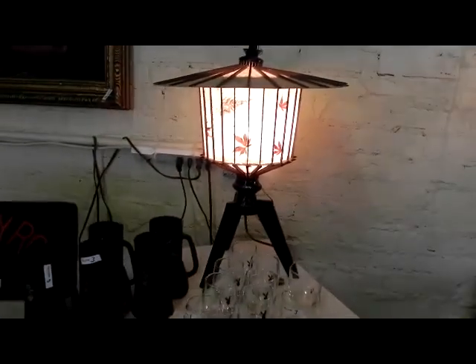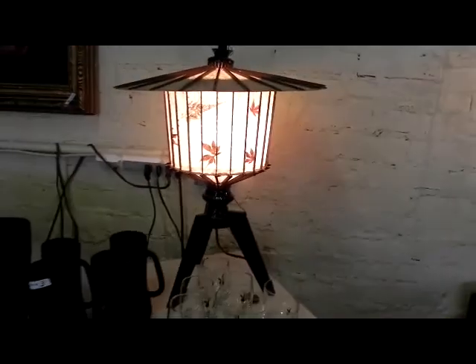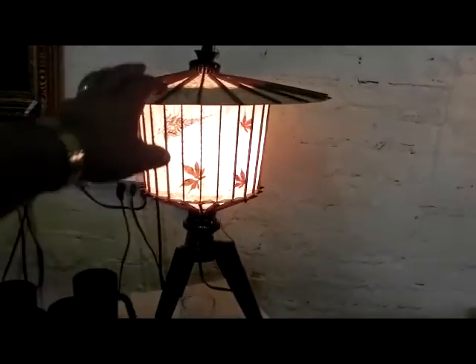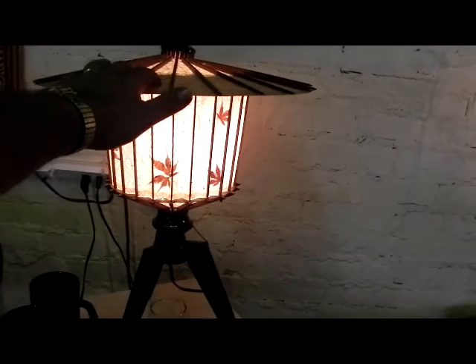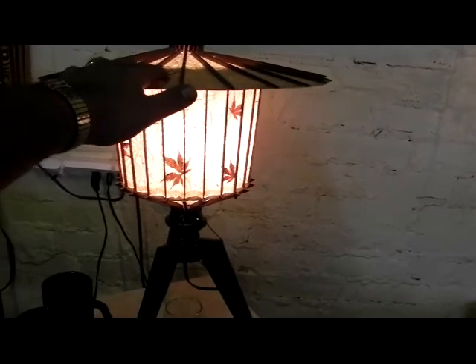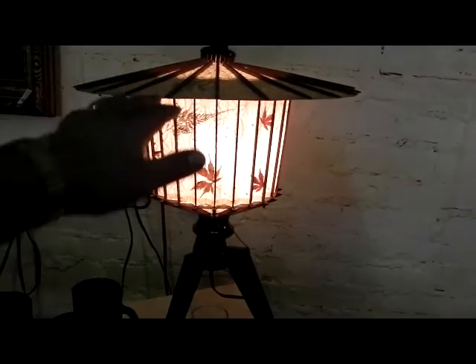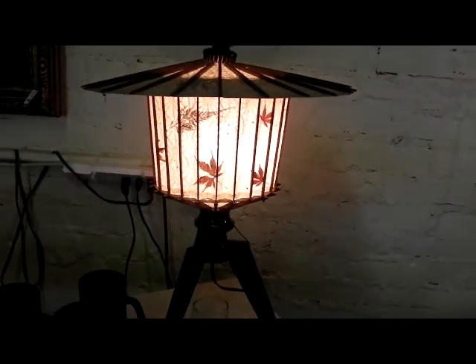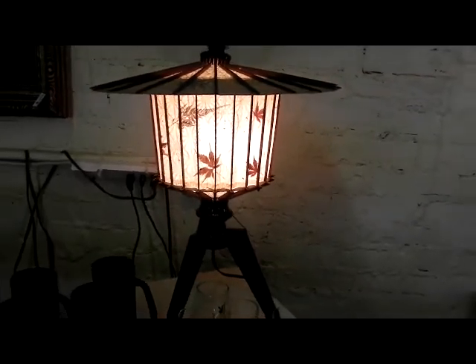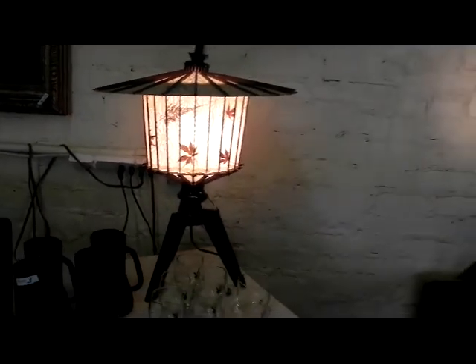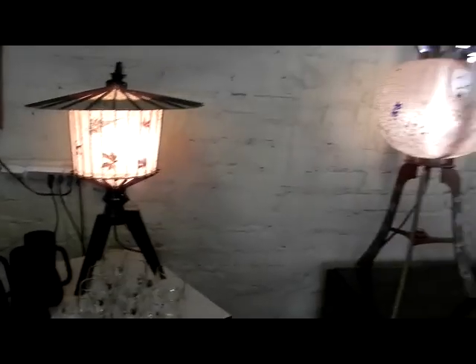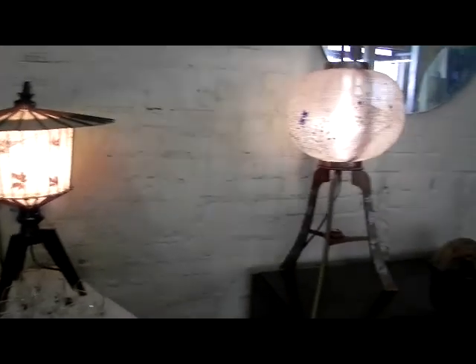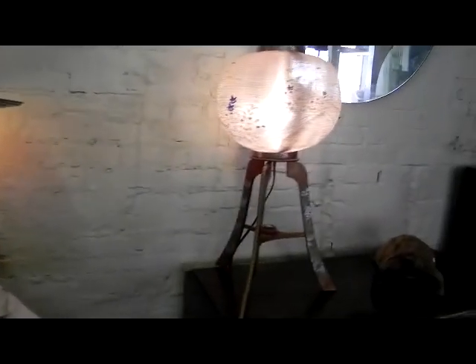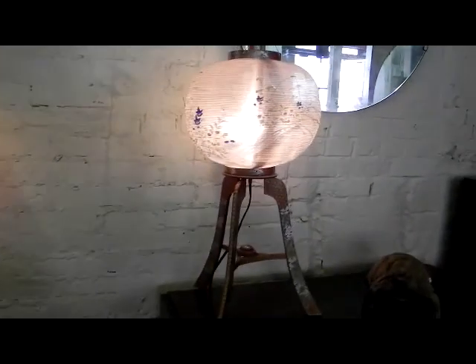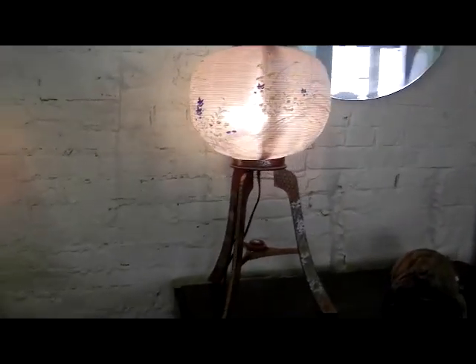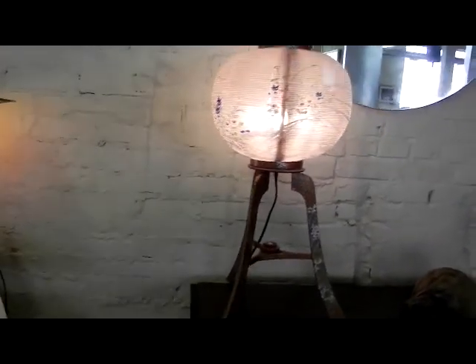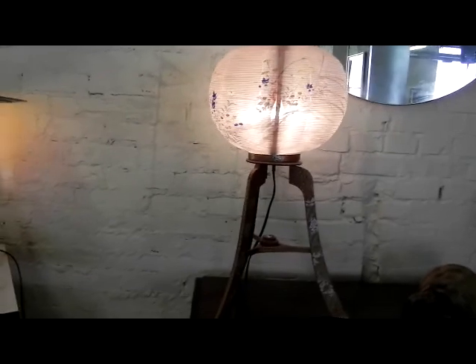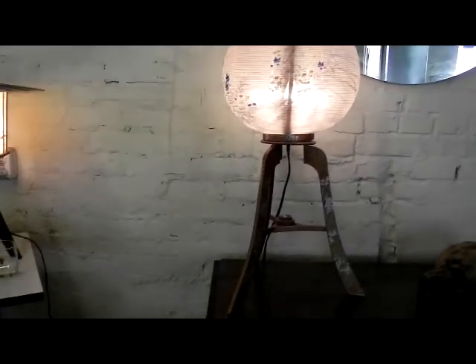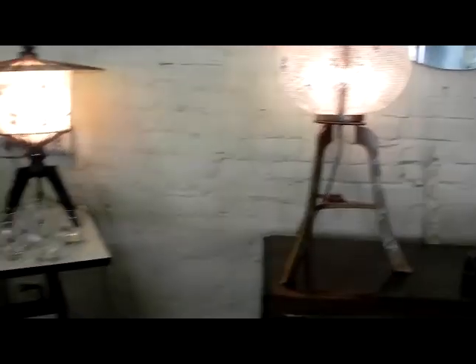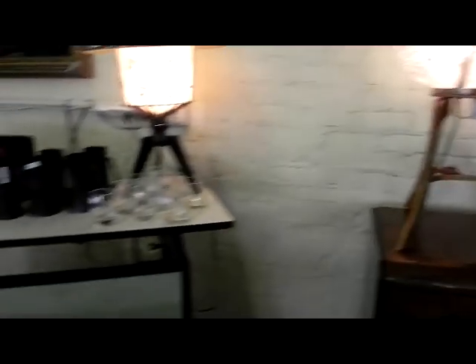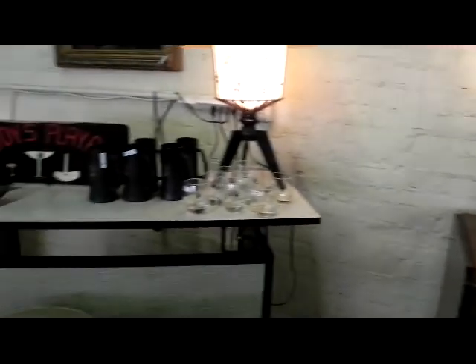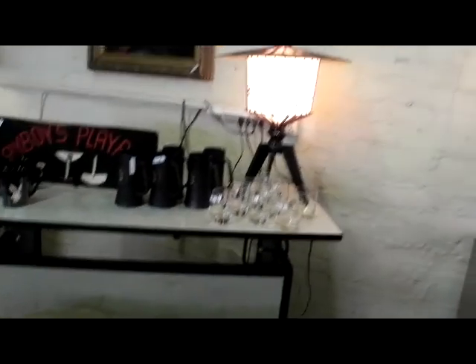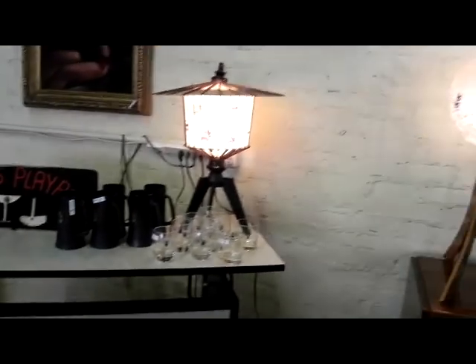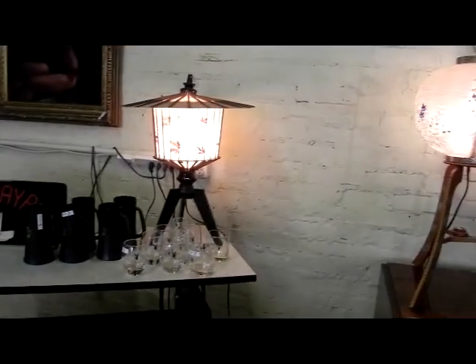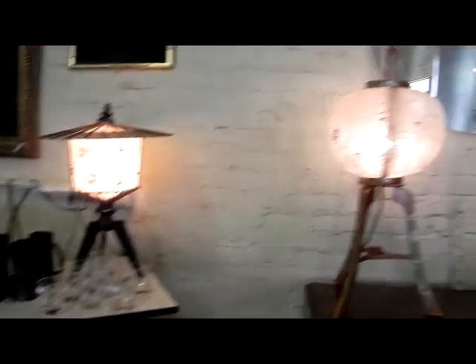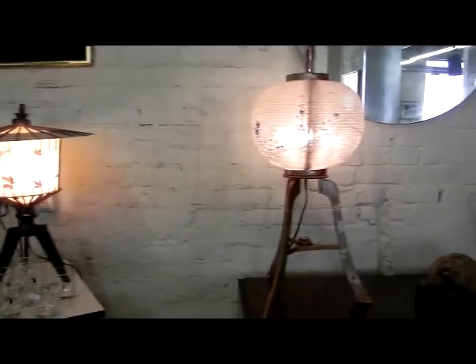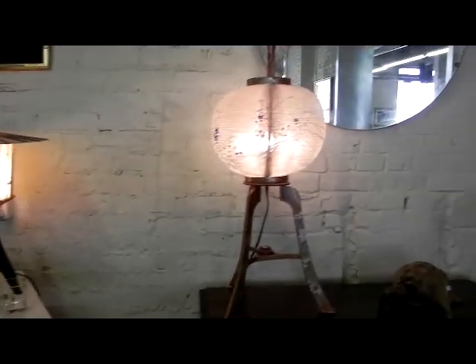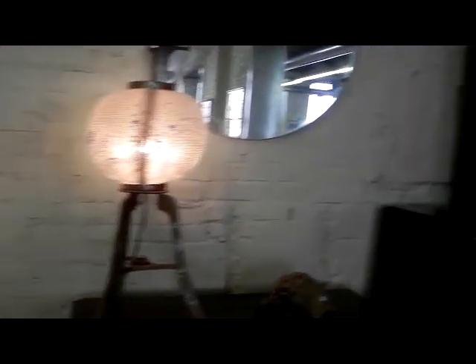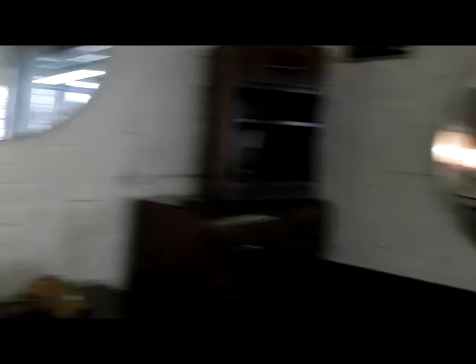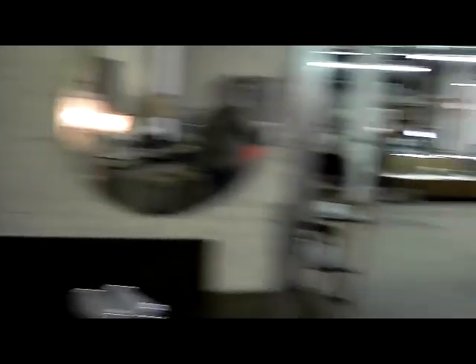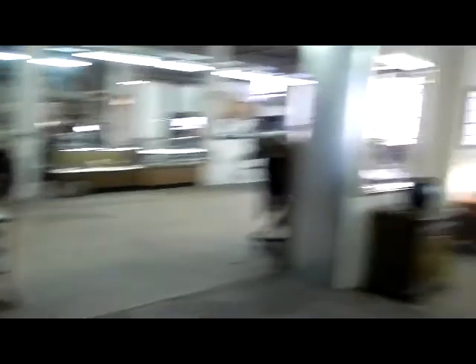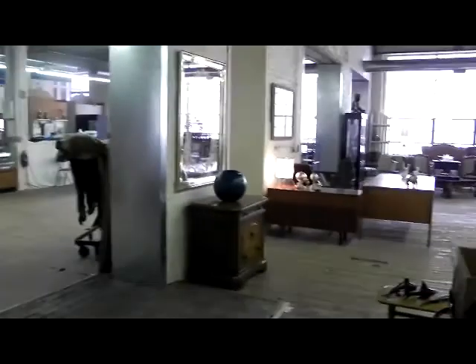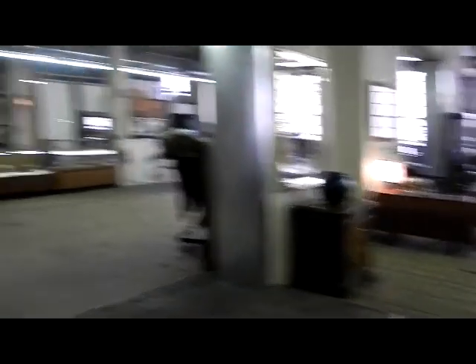Folks, we've been in this a long time and I can't tell you how rarely I've seen good paper lamps from the 50s. And this house has not one, not two, but three. The third one's over there.